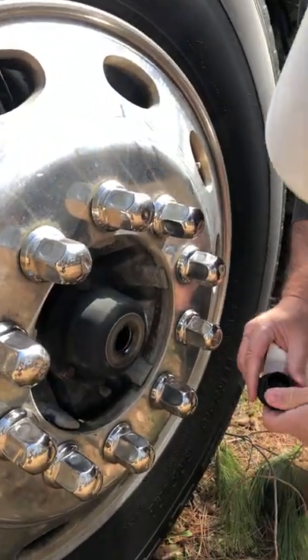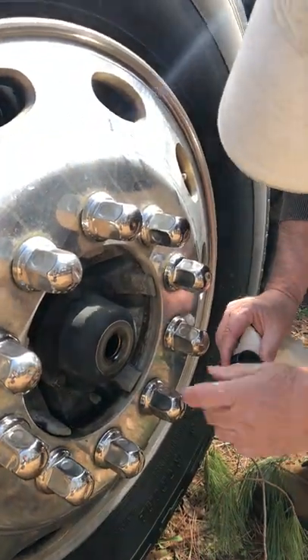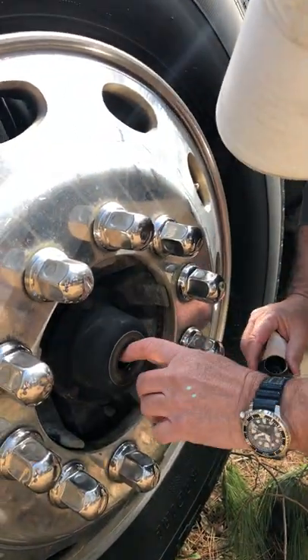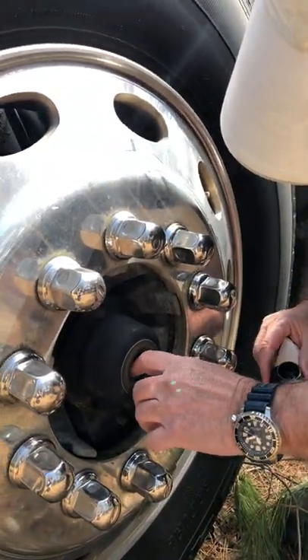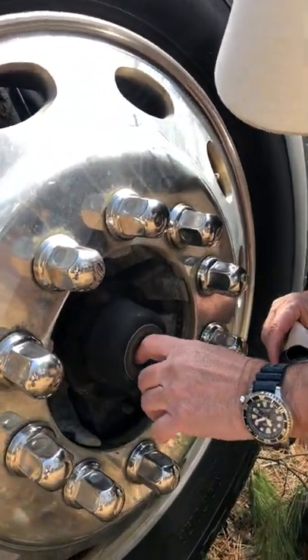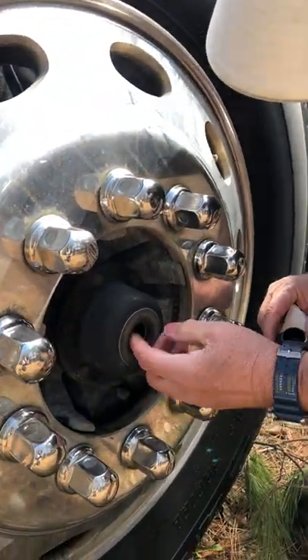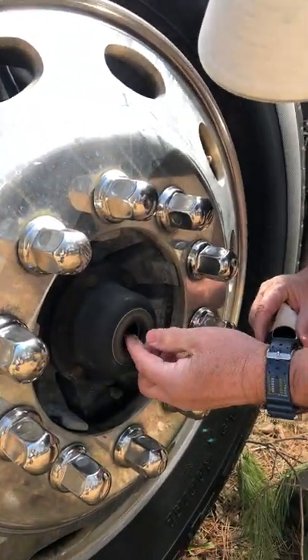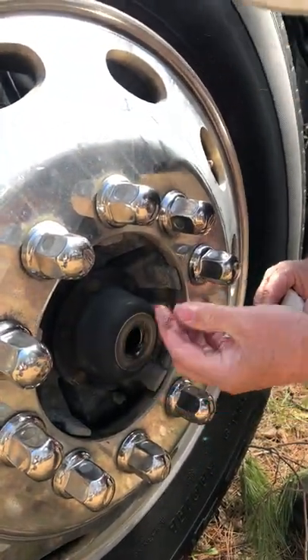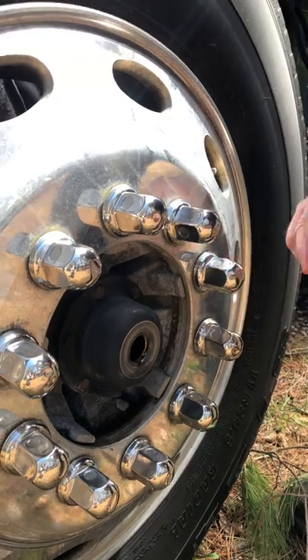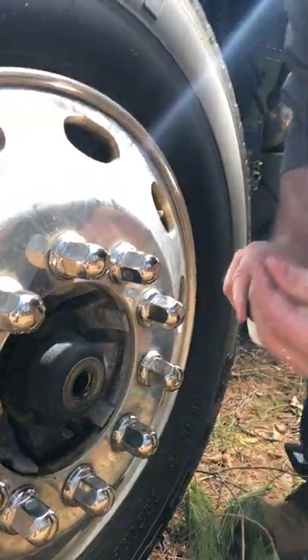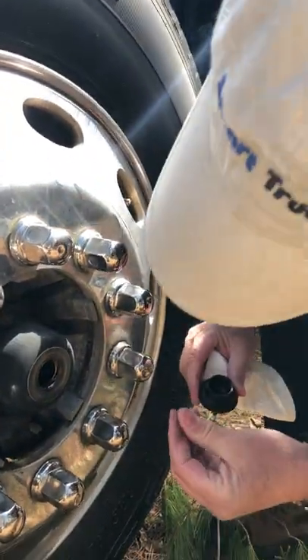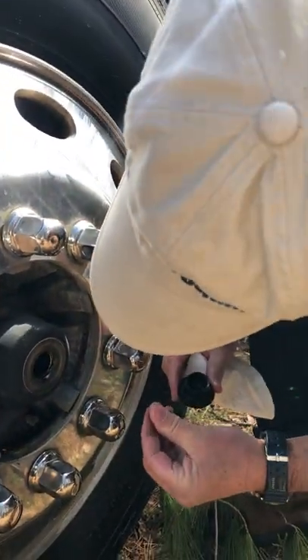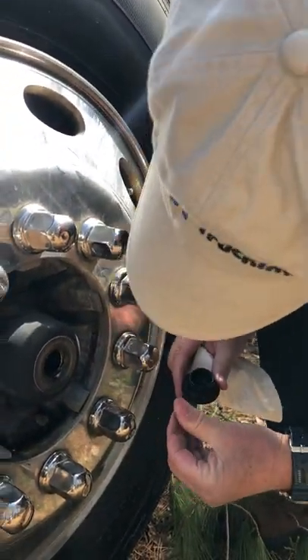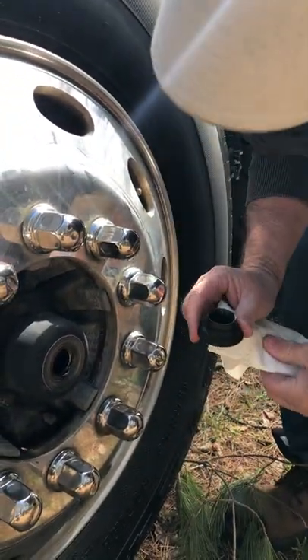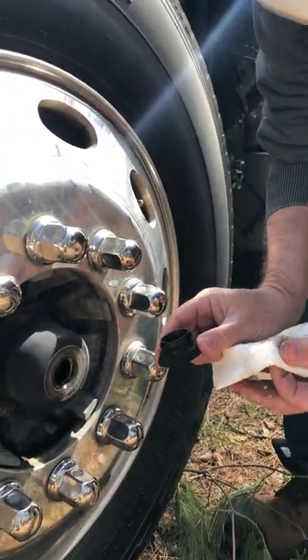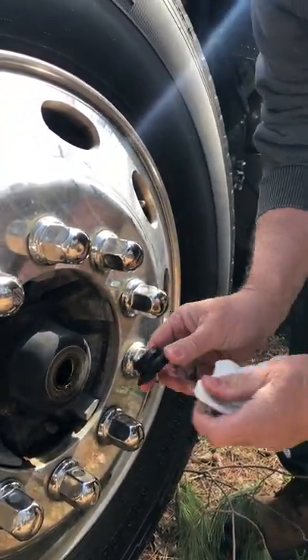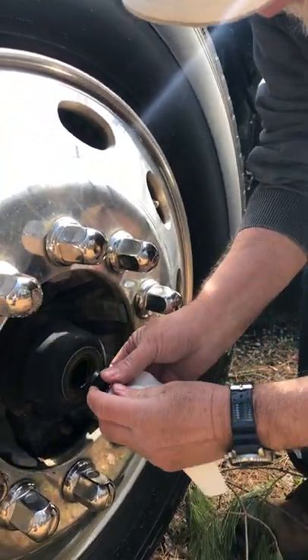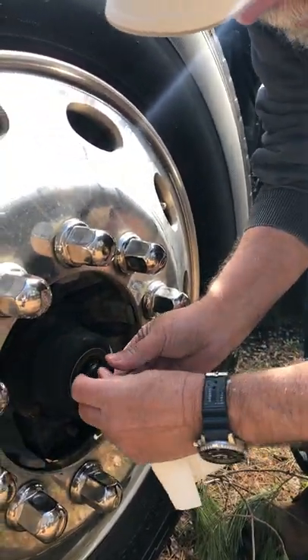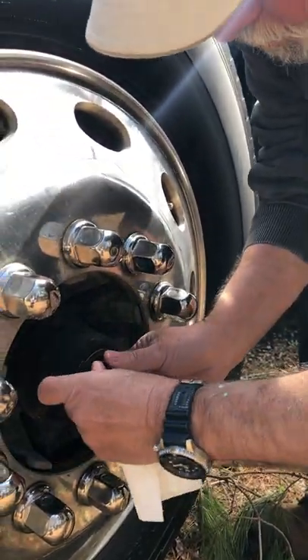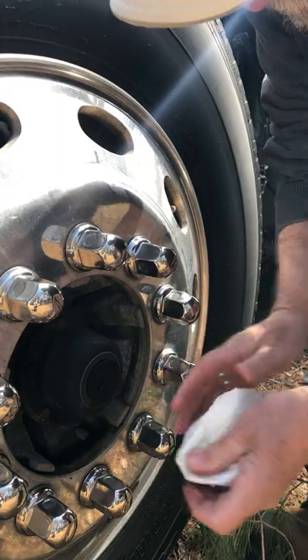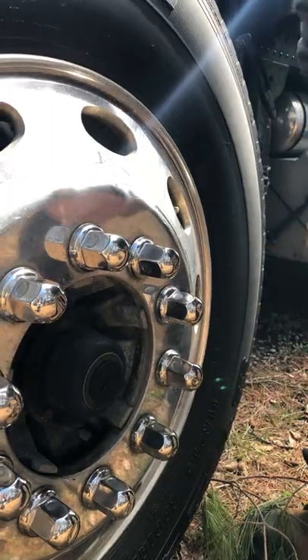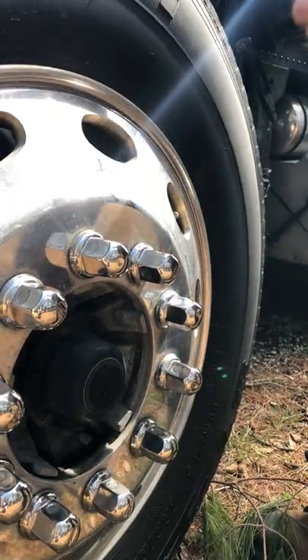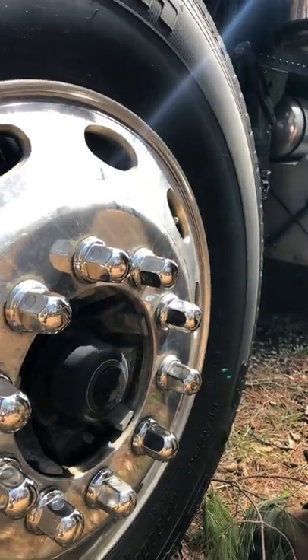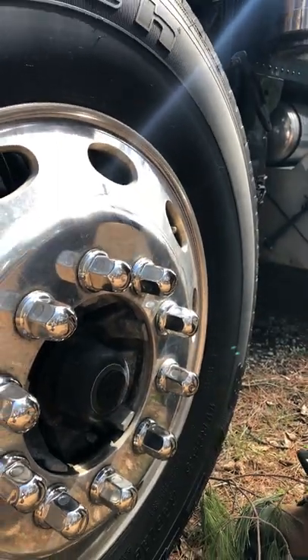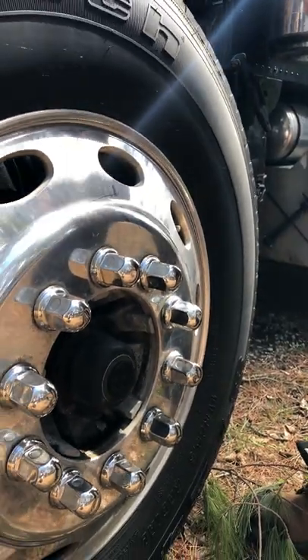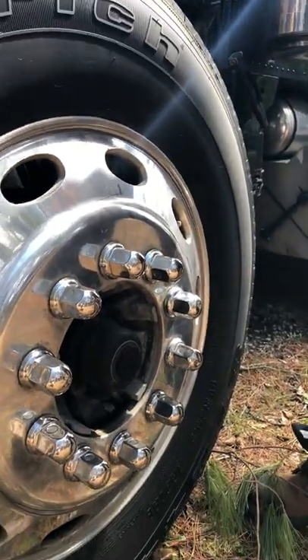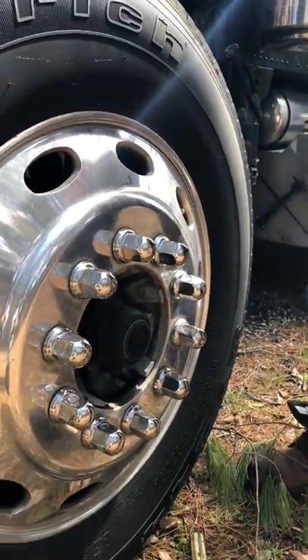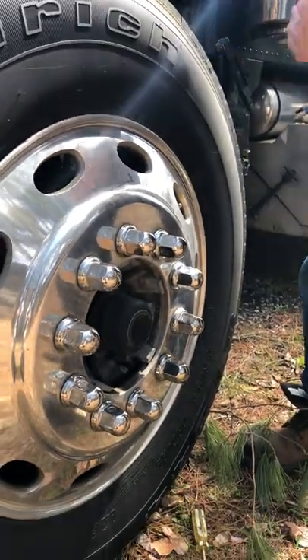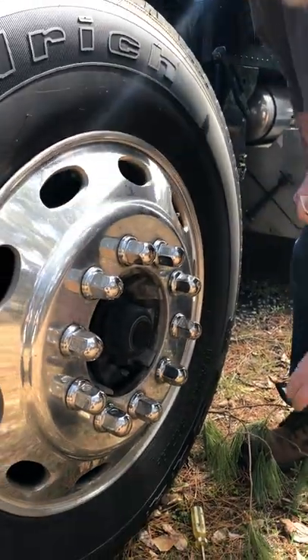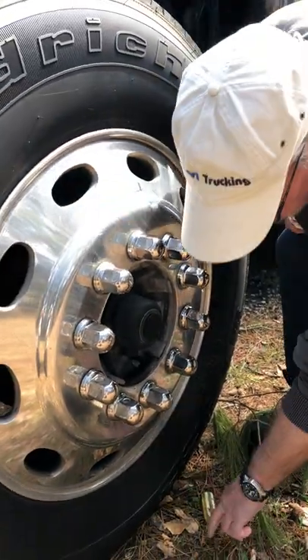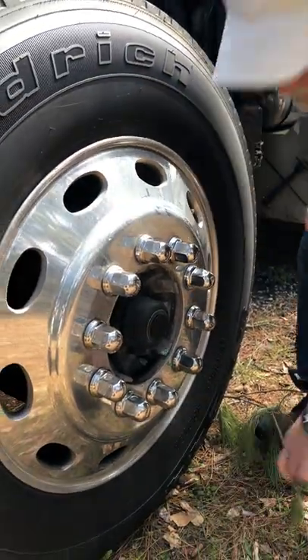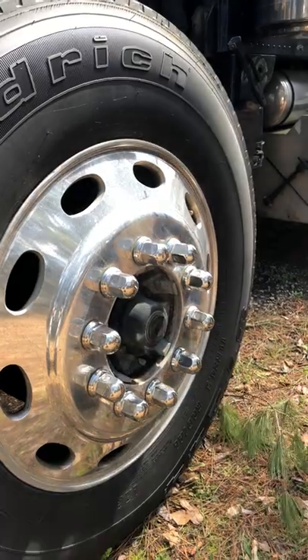If the hub oil is too low or leaks out because the seal leaks, this can cause the tire and rim to fall right off the truck while driving. Losing a wheel on a truck is a huge fine from the DOT, and it always results in a total loss of control.